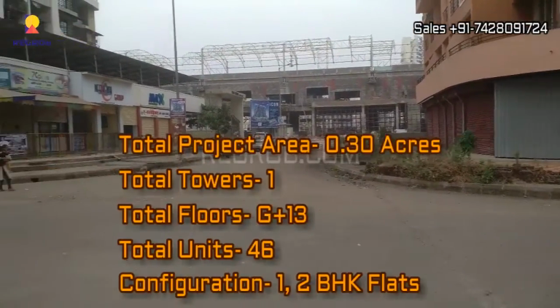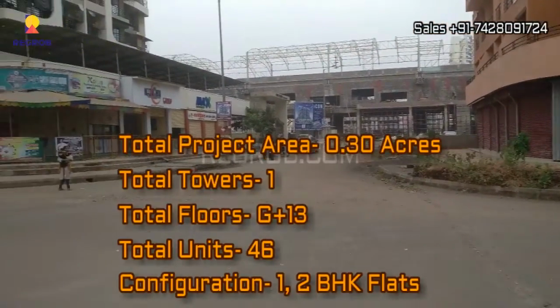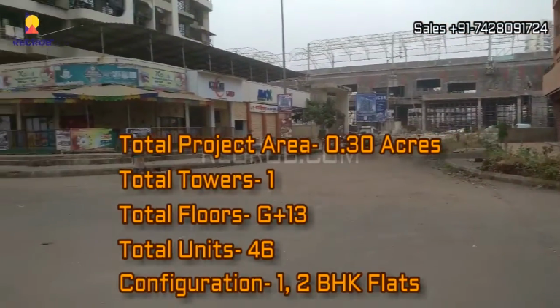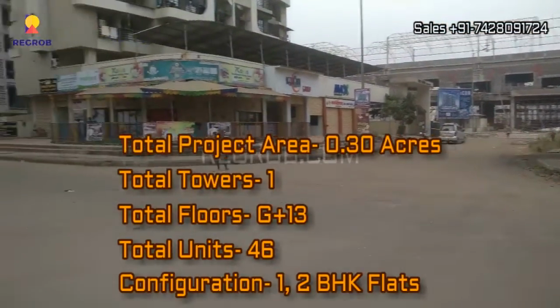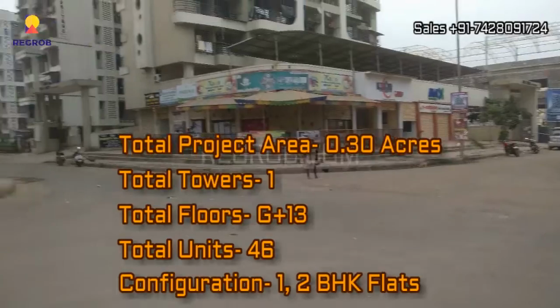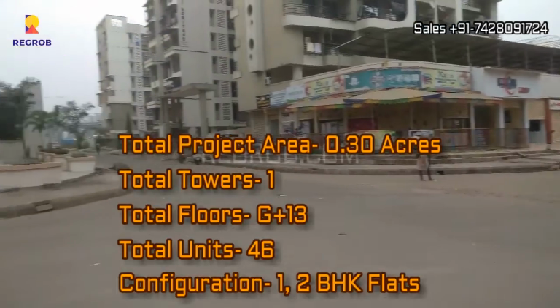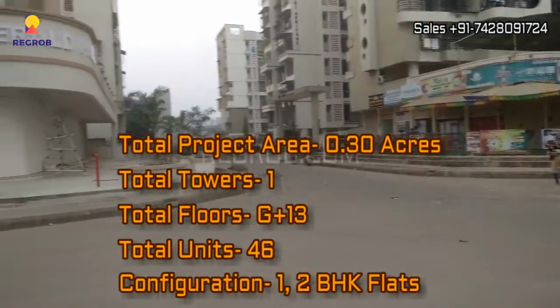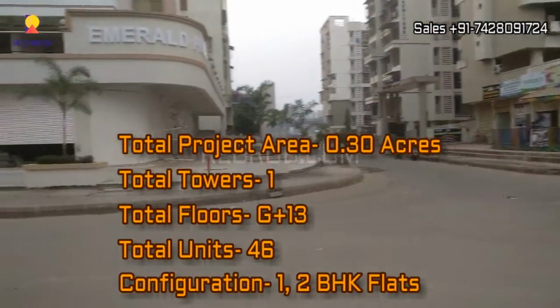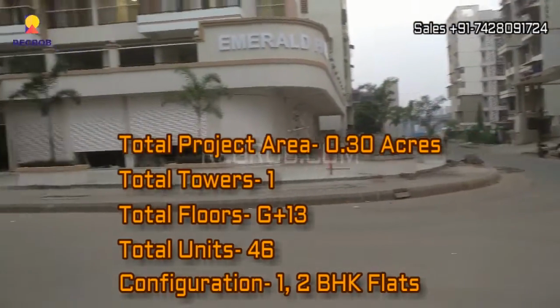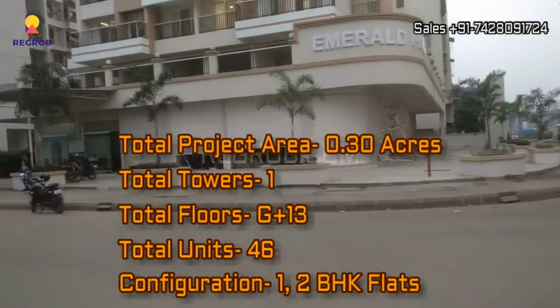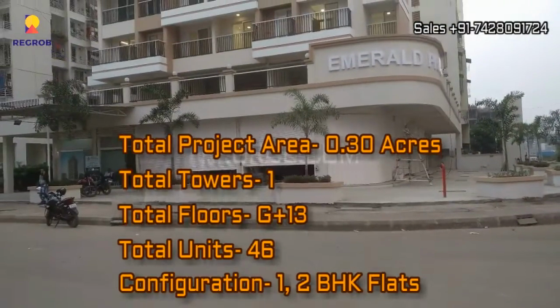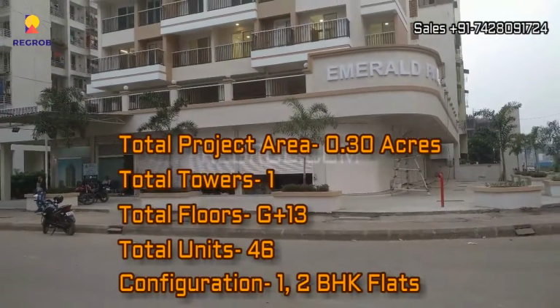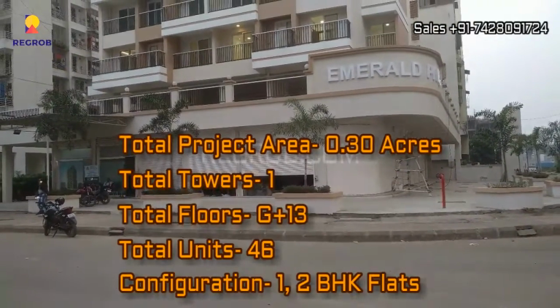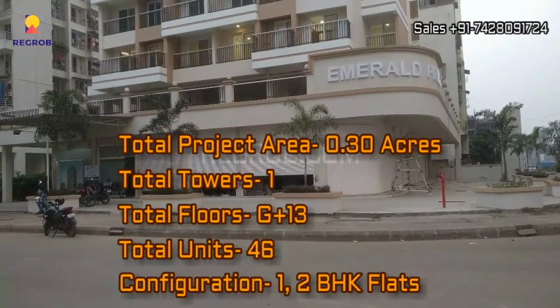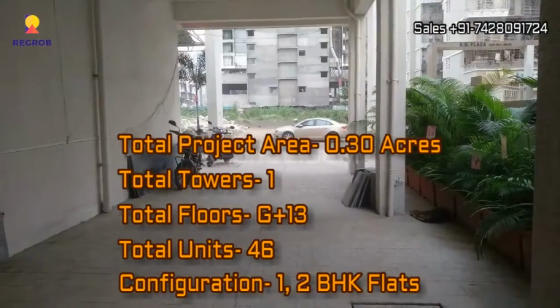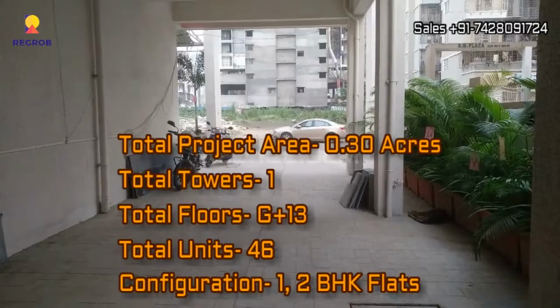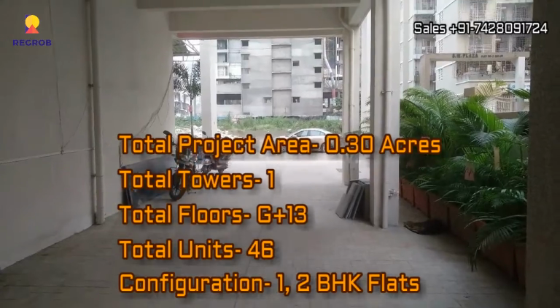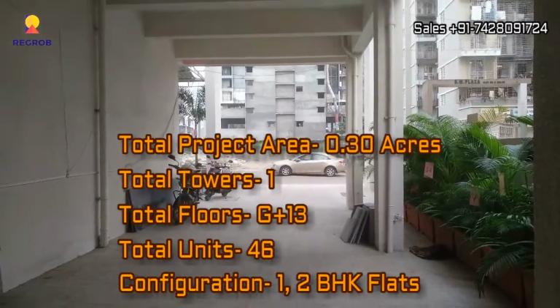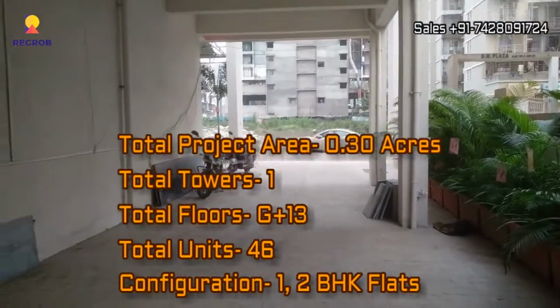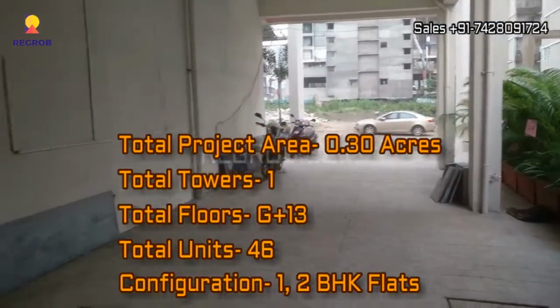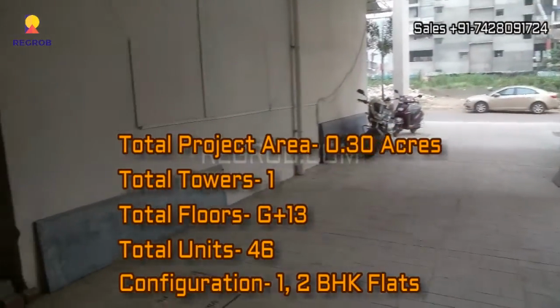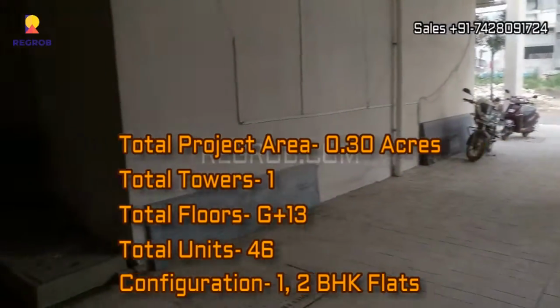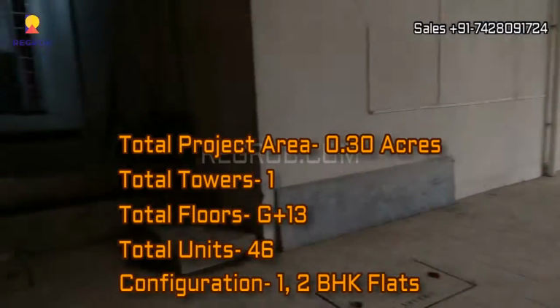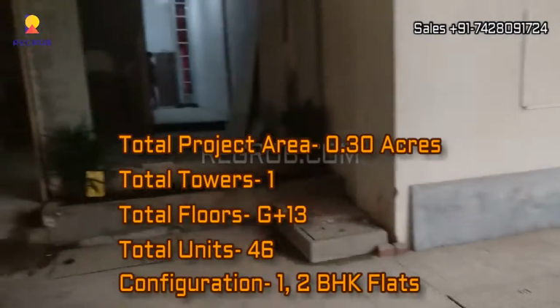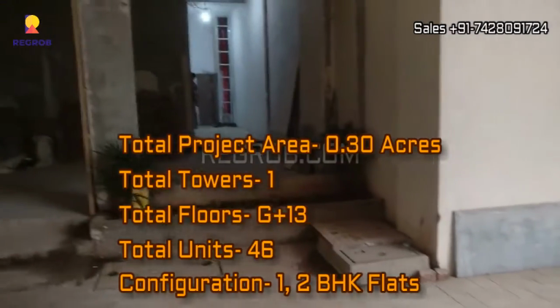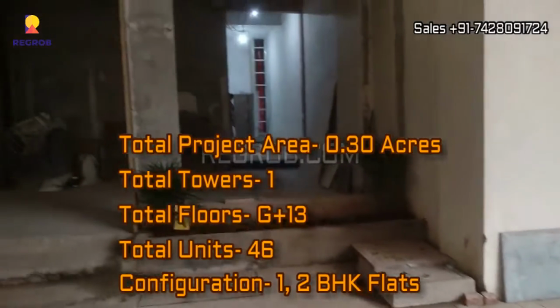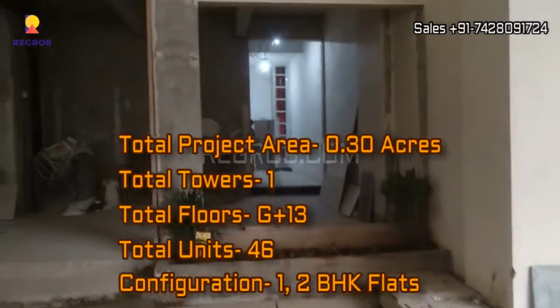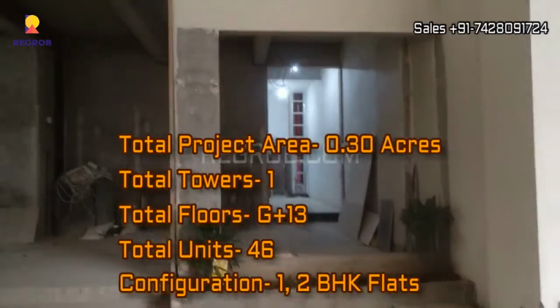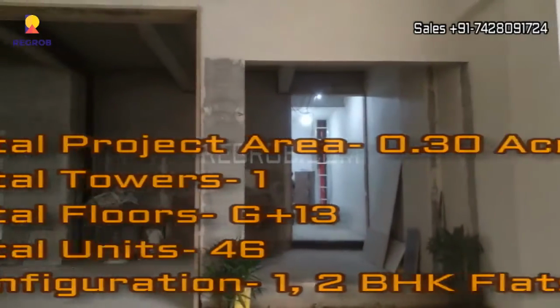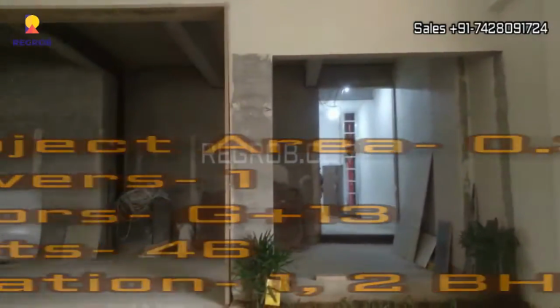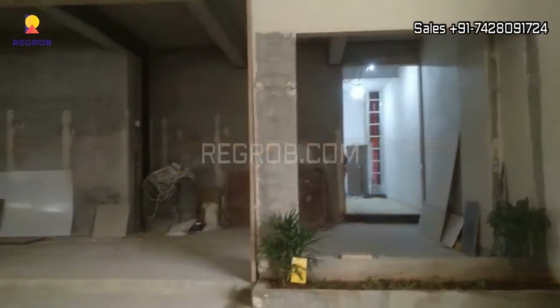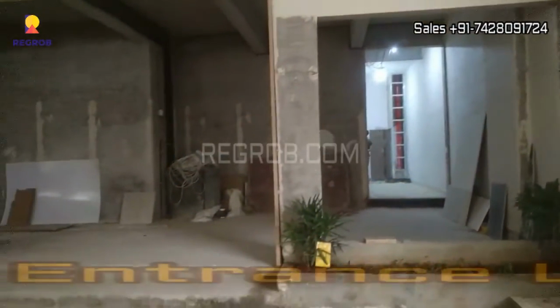And if we talk about this project in details, it is spread across 0.30 acres of land. It's a single tower with G plus 13 number of floors and there are total 46 number of residential units. This project offers 1 and 2 BHK flats for the residents.